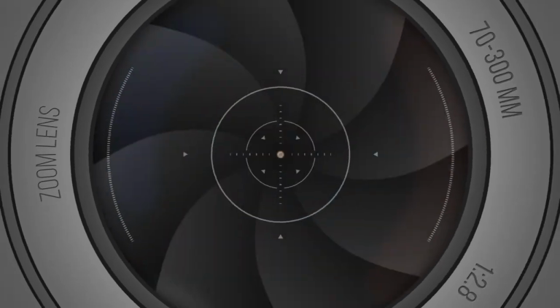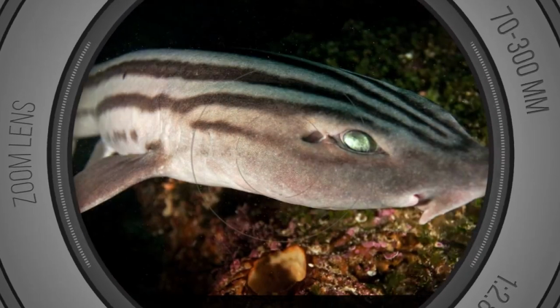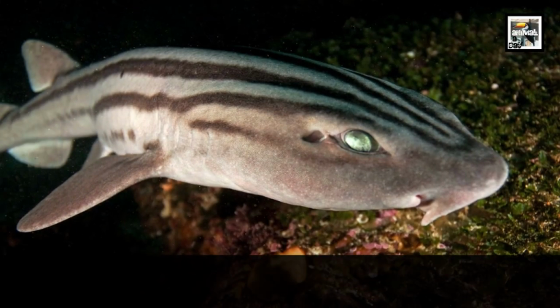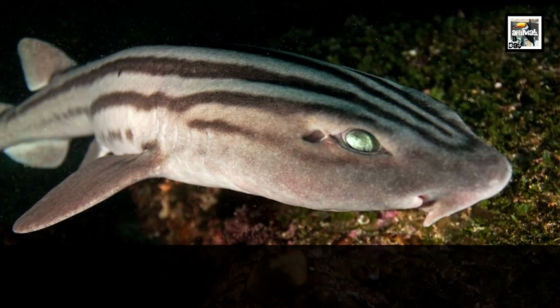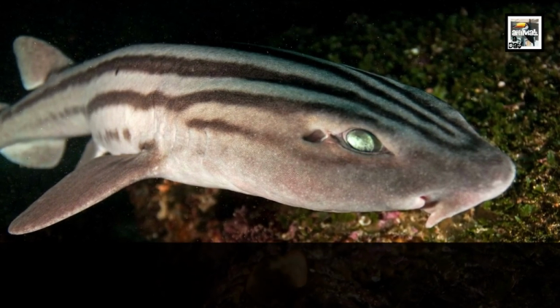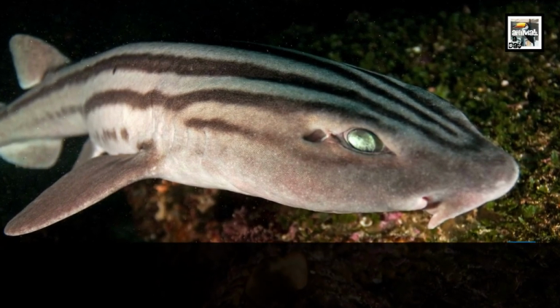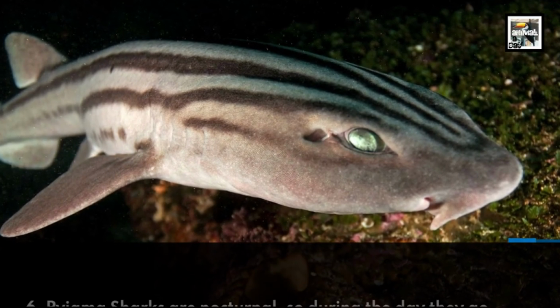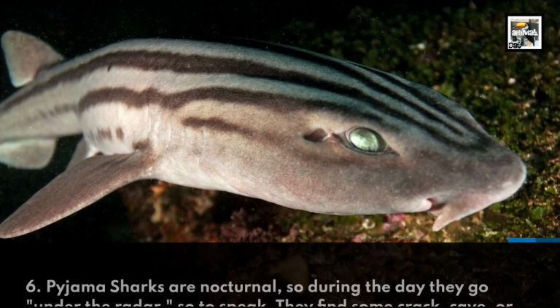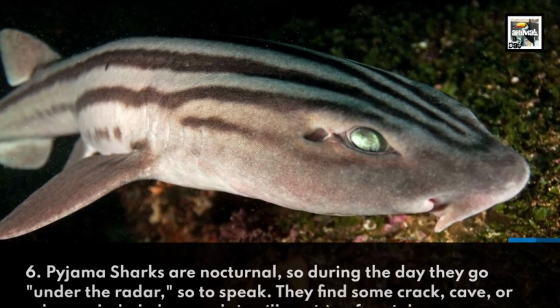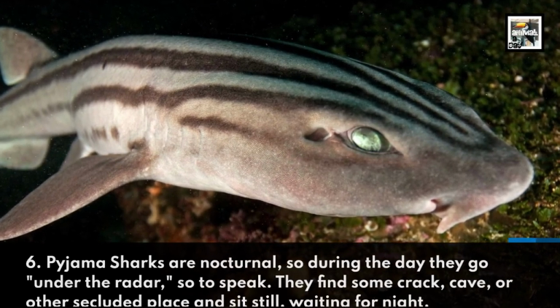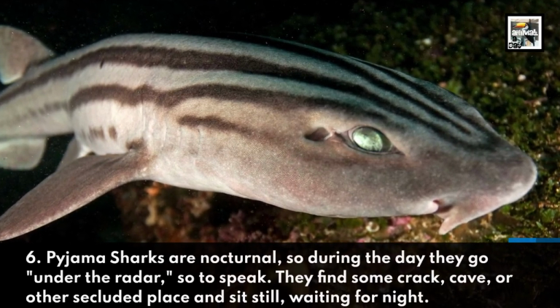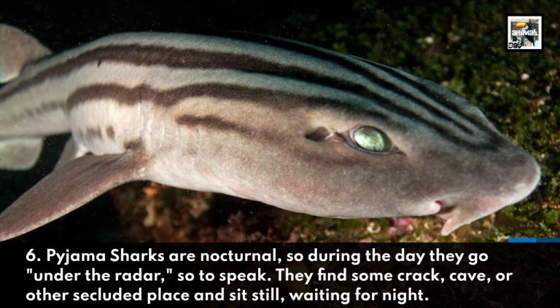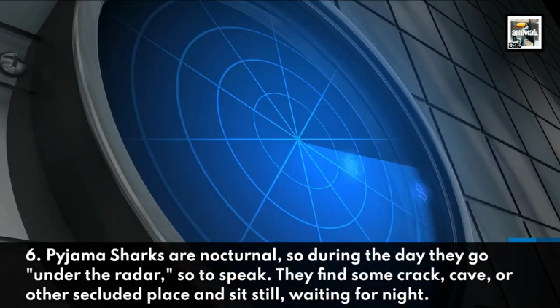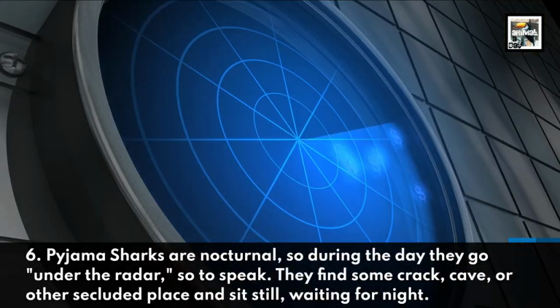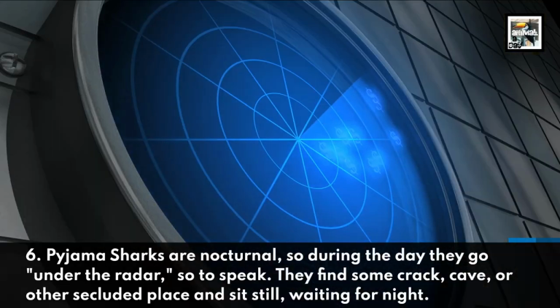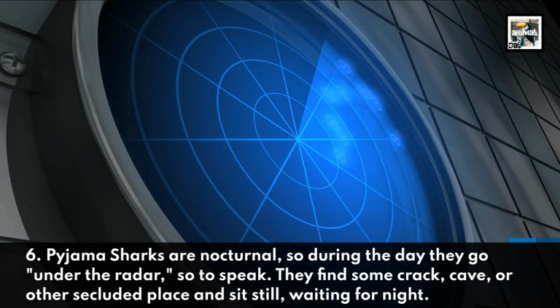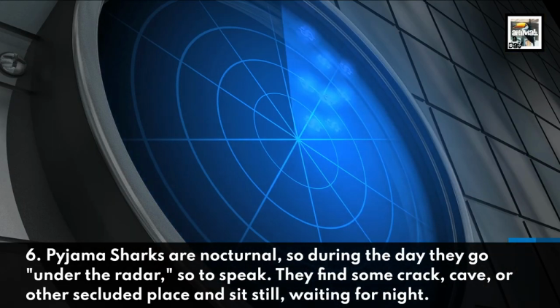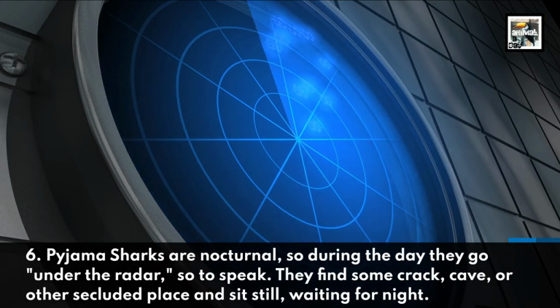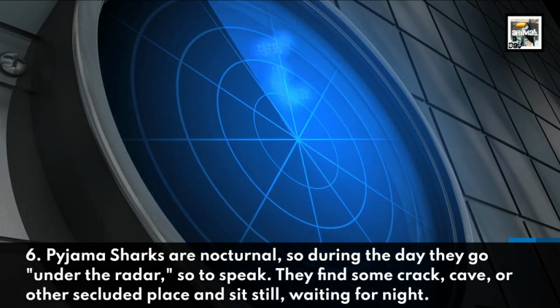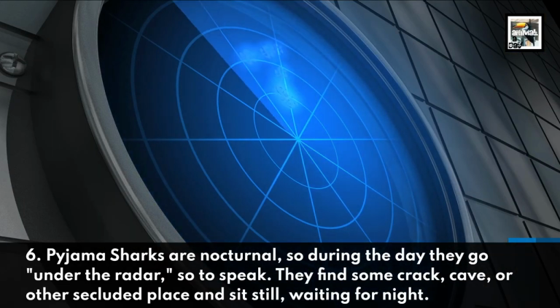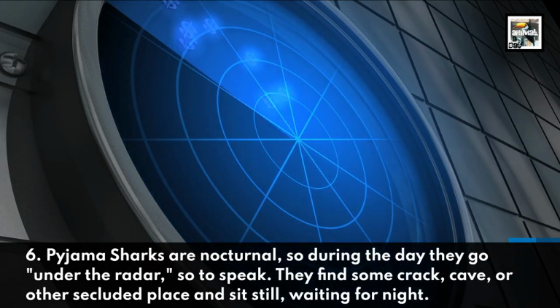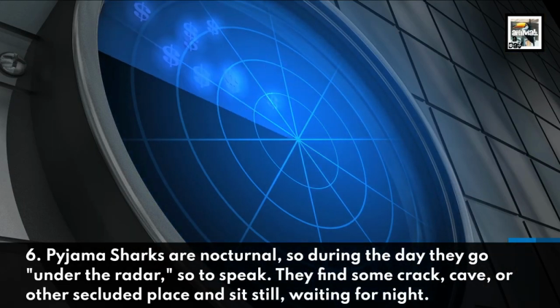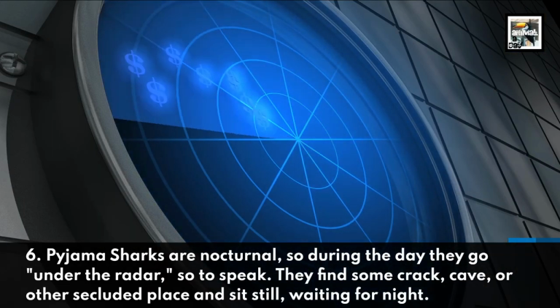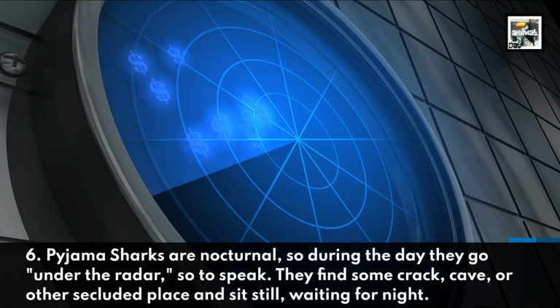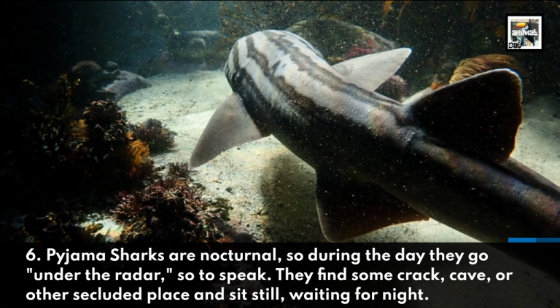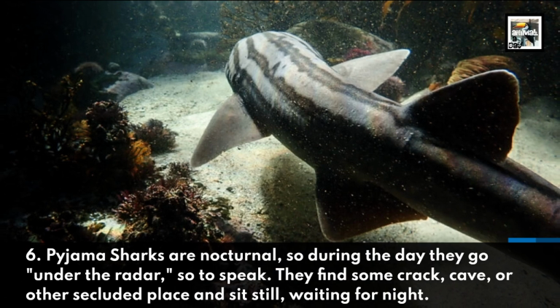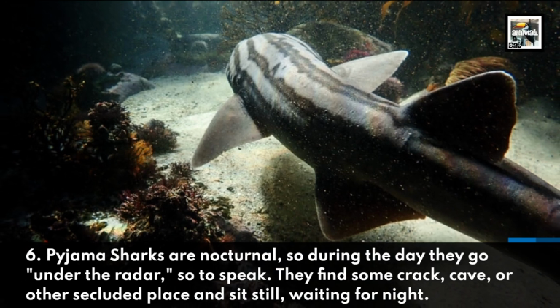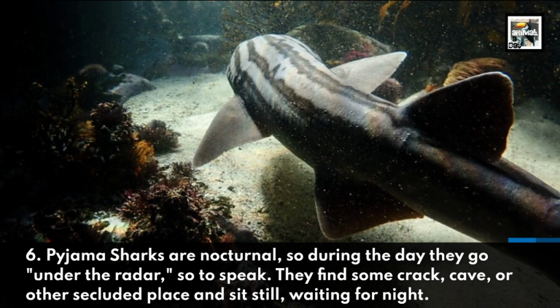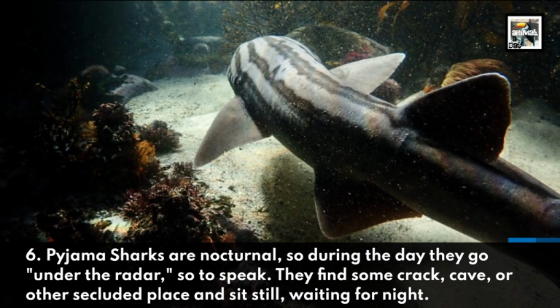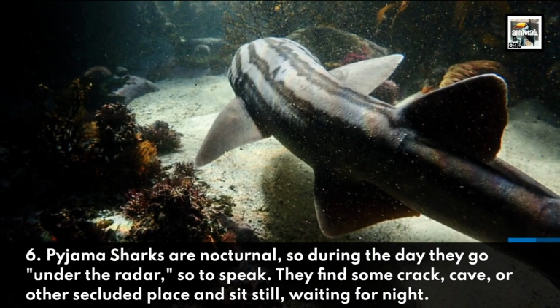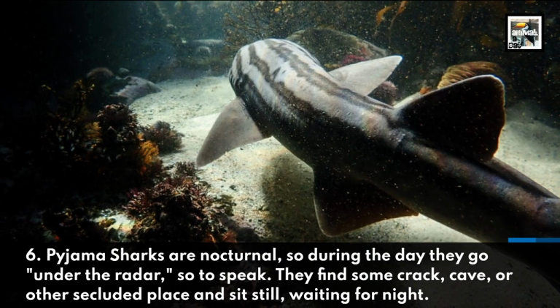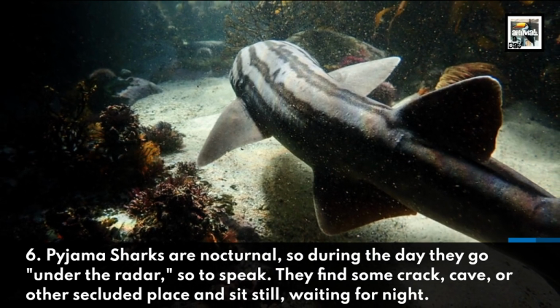Pajama sharks are nocturnal, so during the day they go under the radar, so to speak. They find some crack, cave, or other secluded place and sit still, waiting for night.